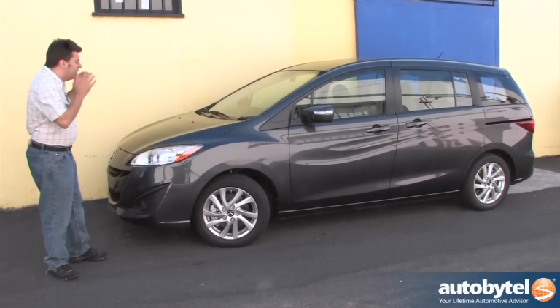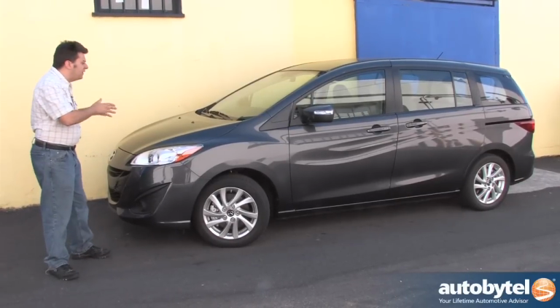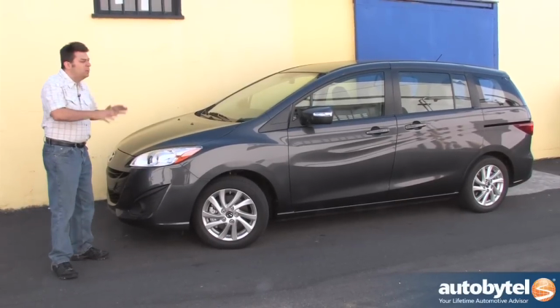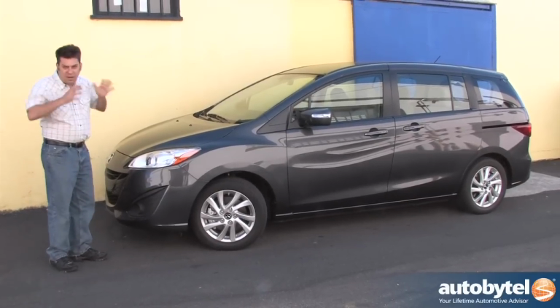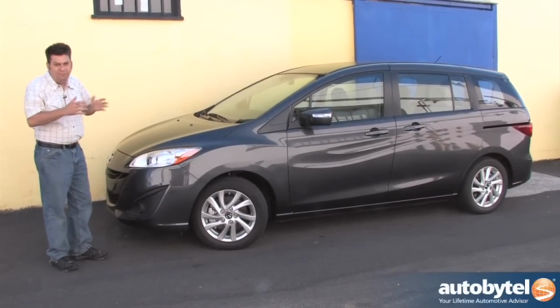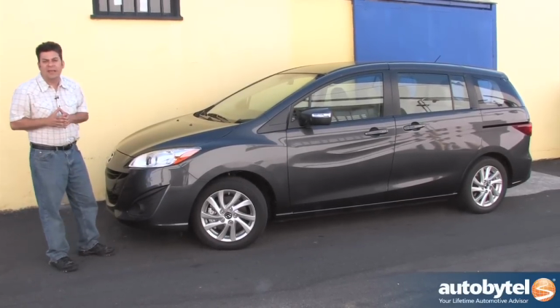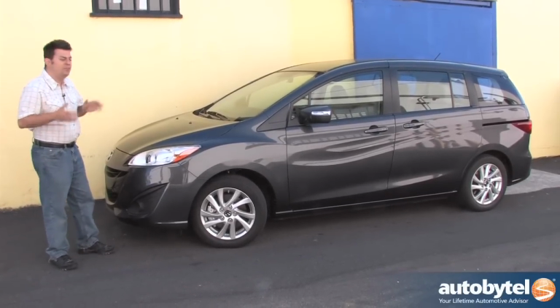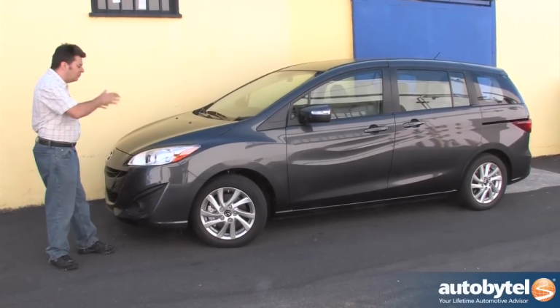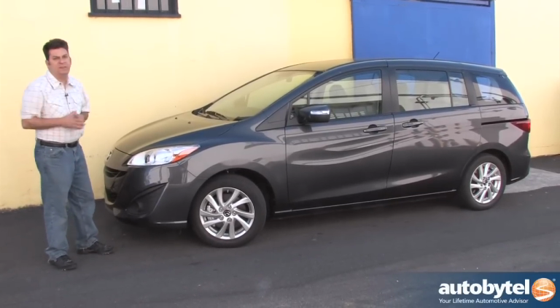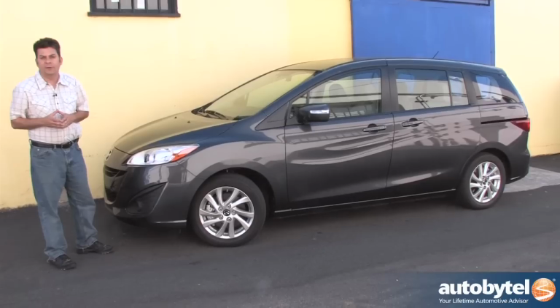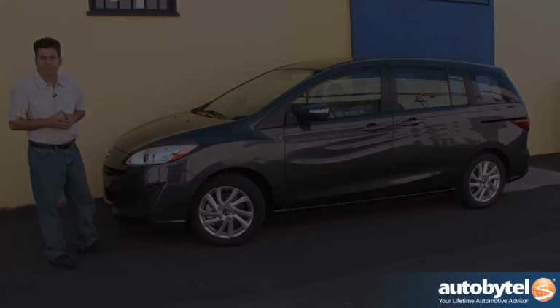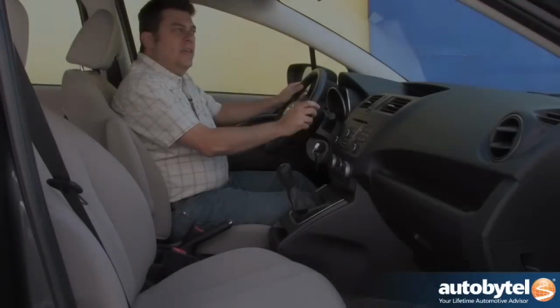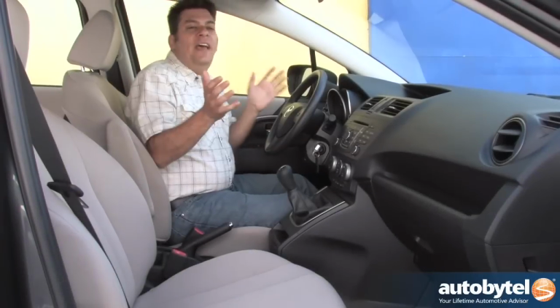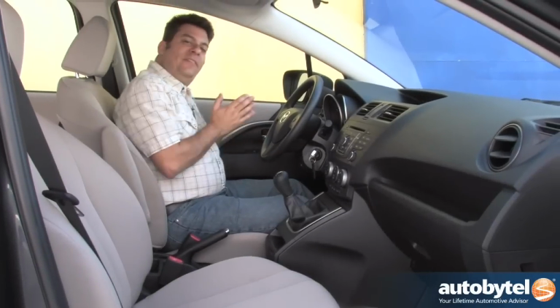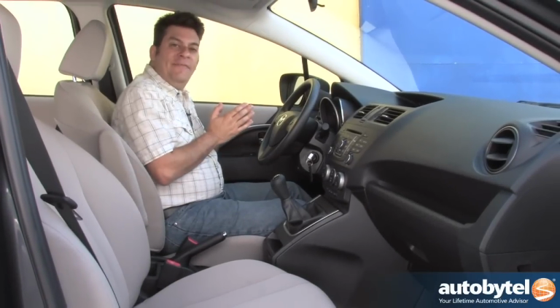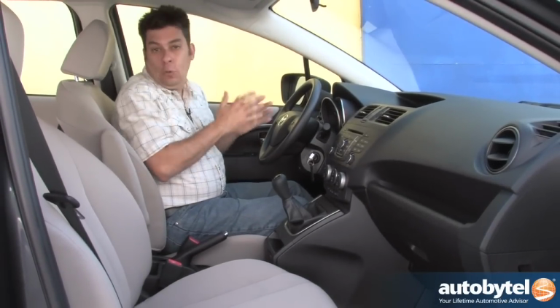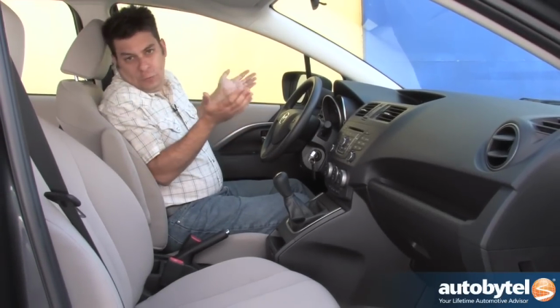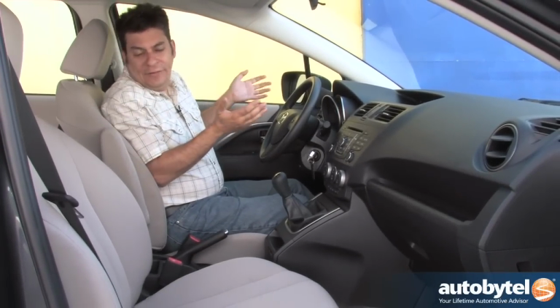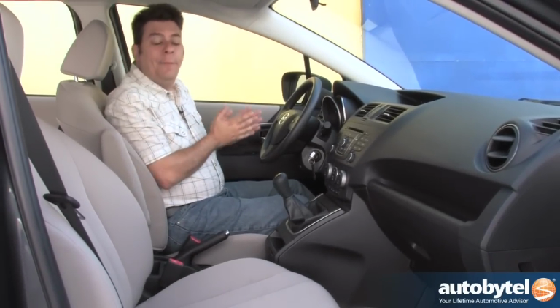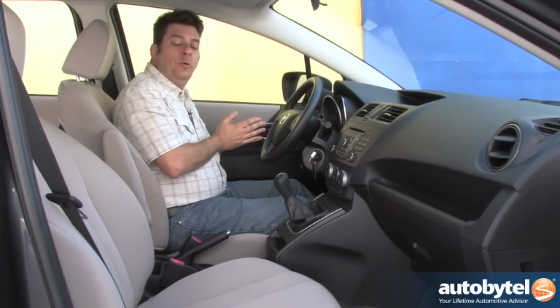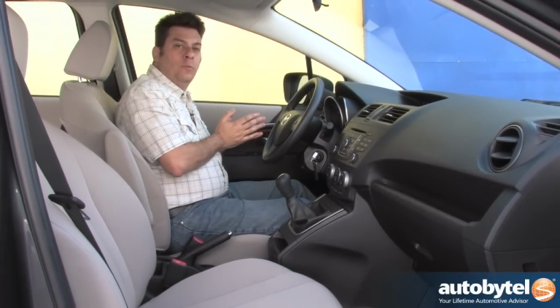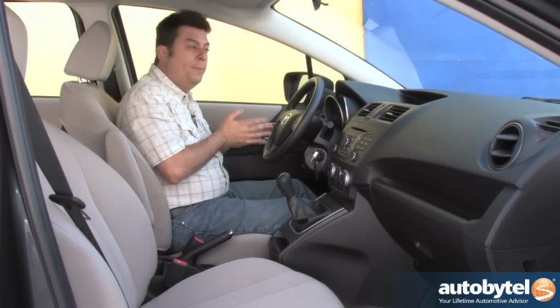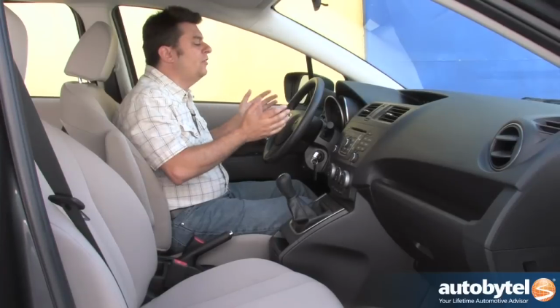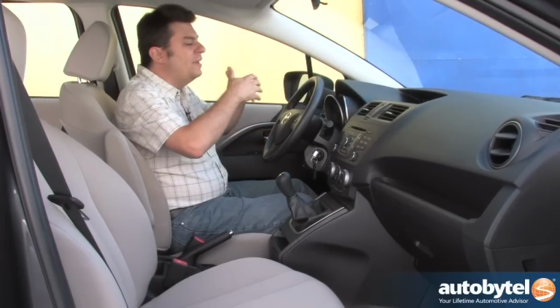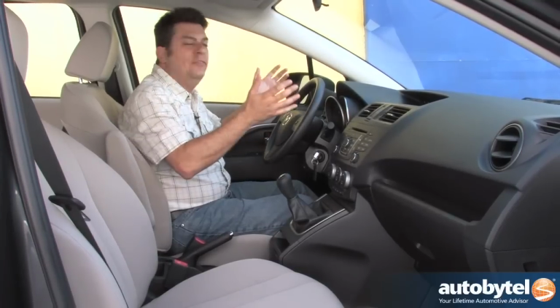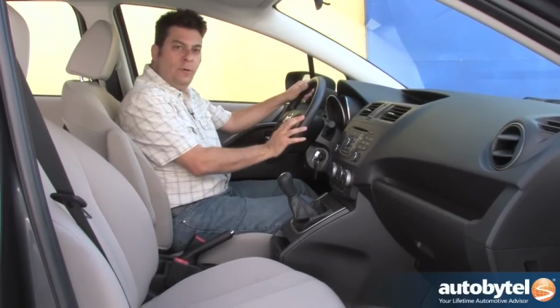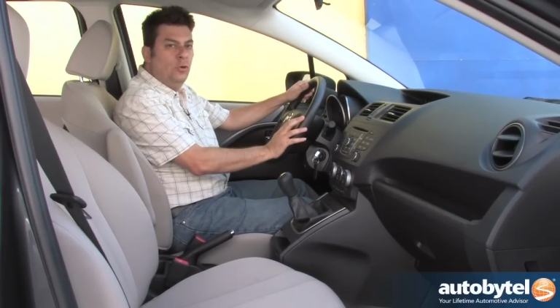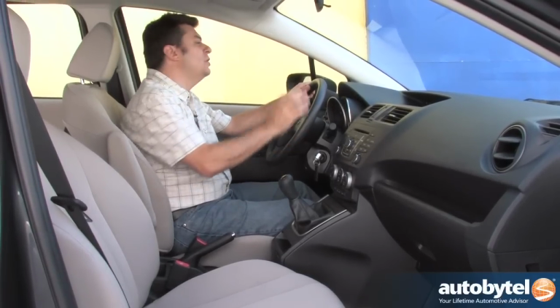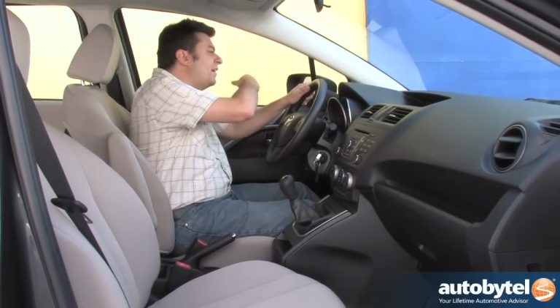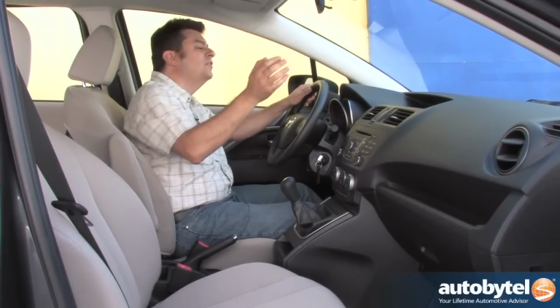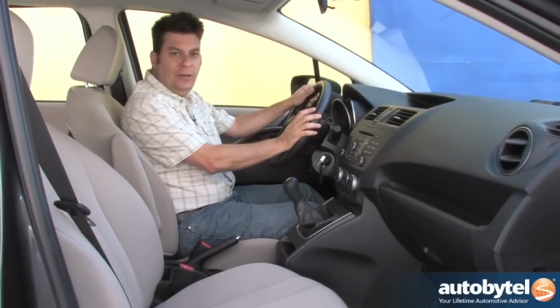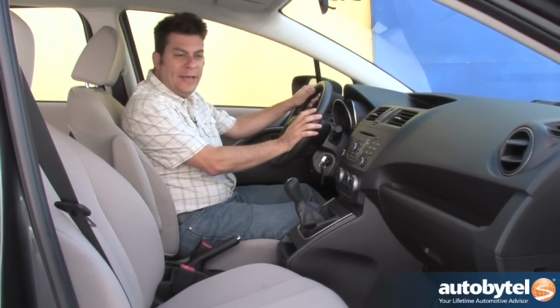Very flexible, but not for everybody, as we're going to see when we look at the interior. Inside the Mazda 5 is old-school Mazda, for better or for worse. The better is that you have a nice straightforward control layout and you have excellent visibility all around.